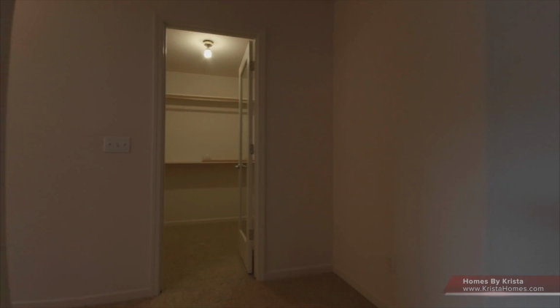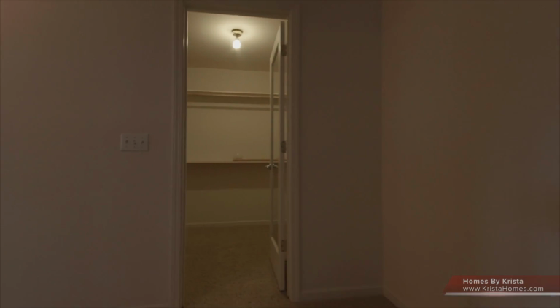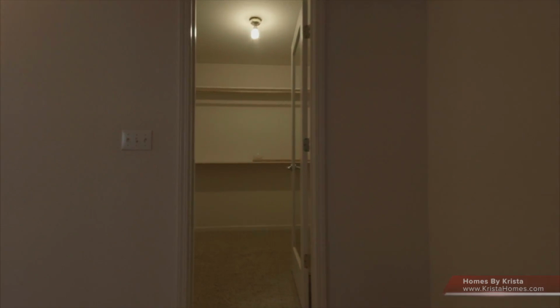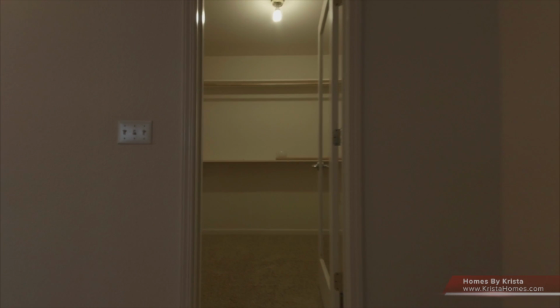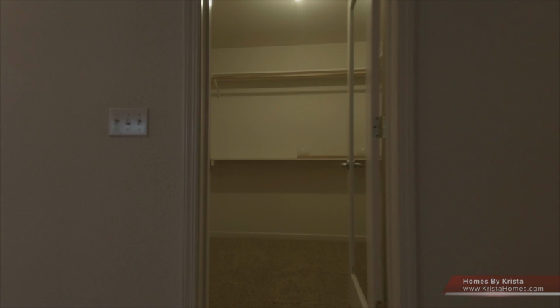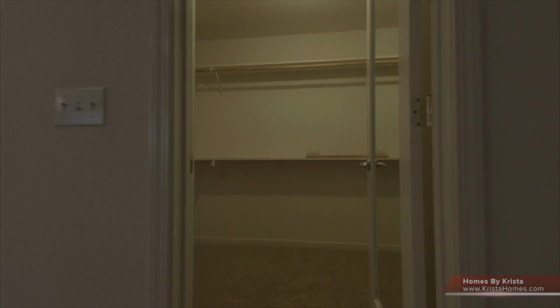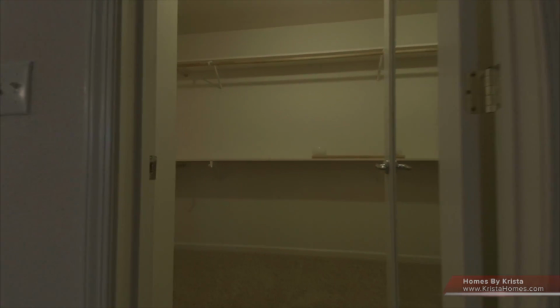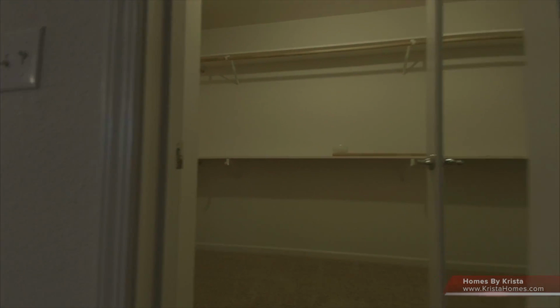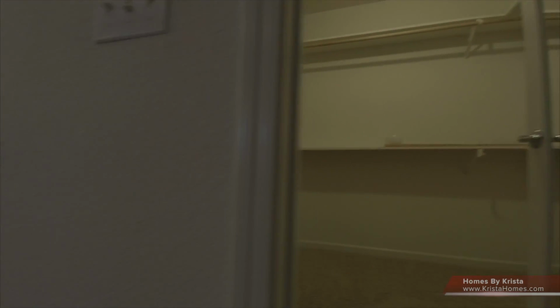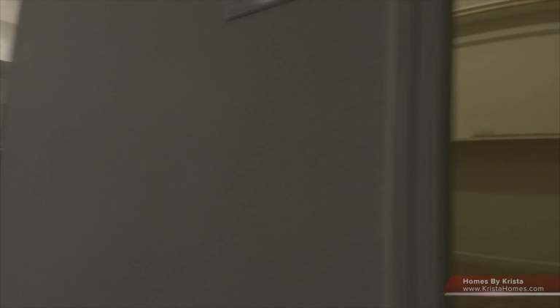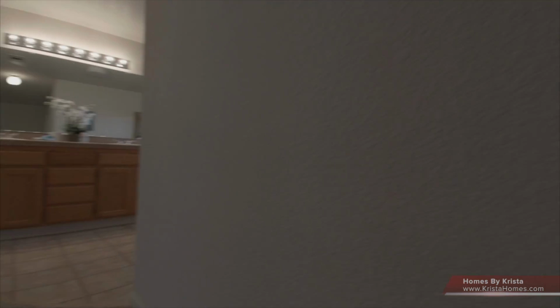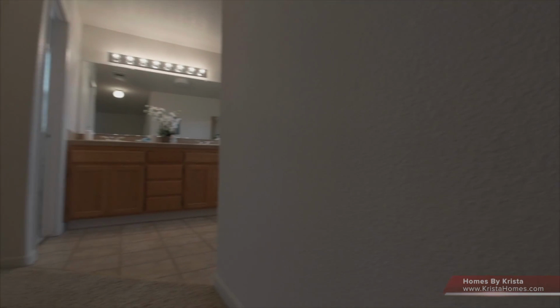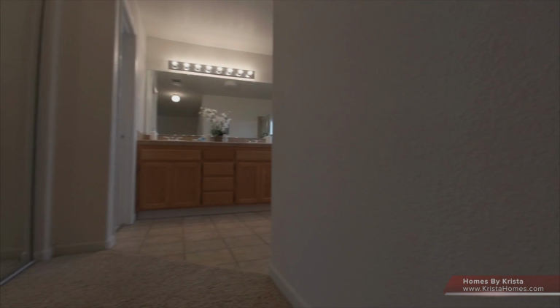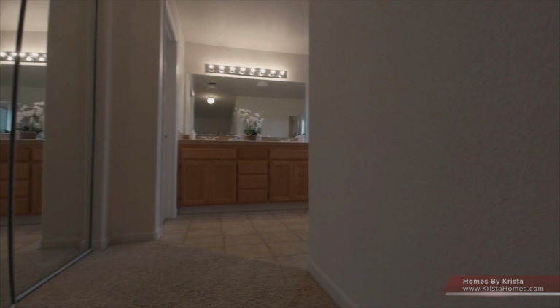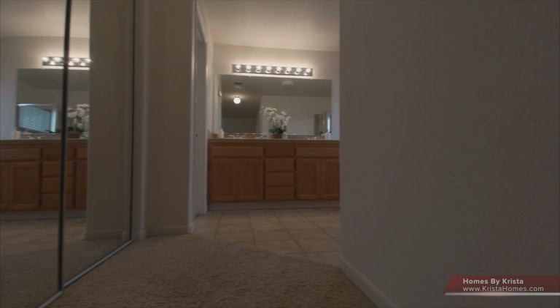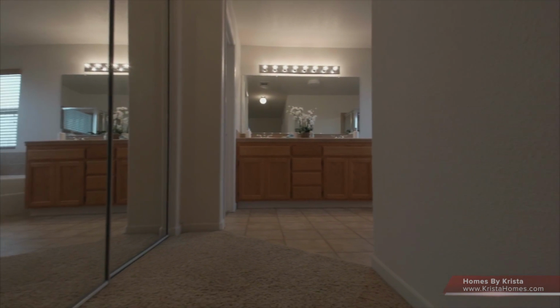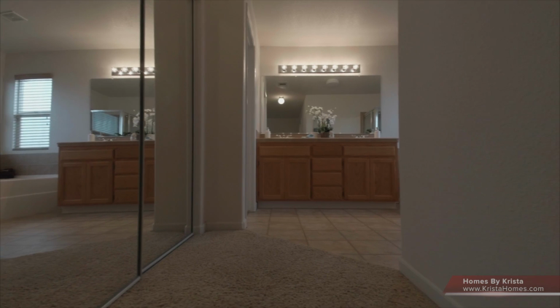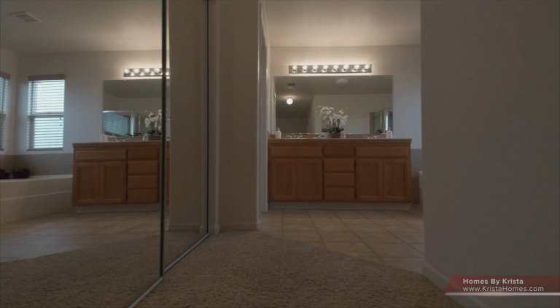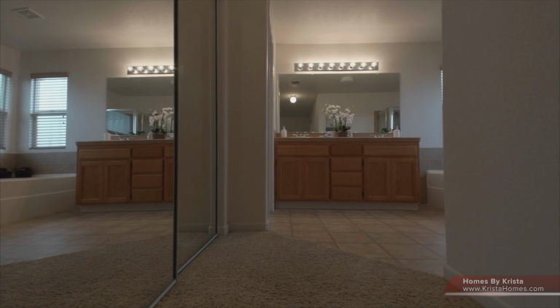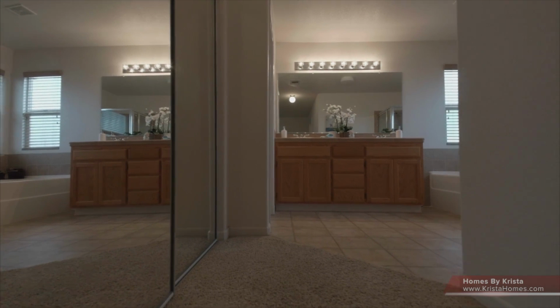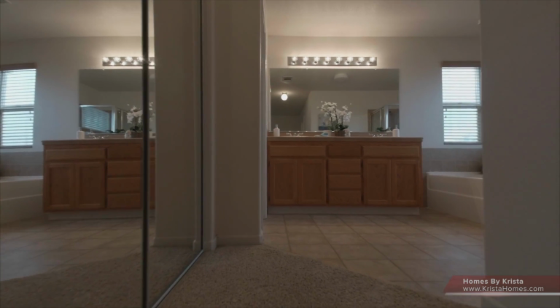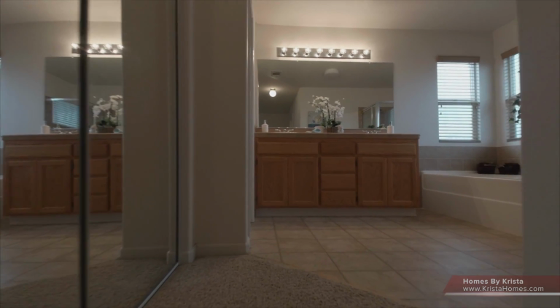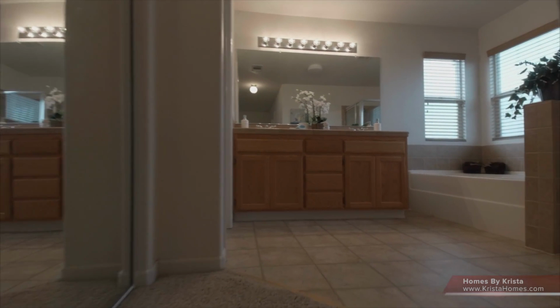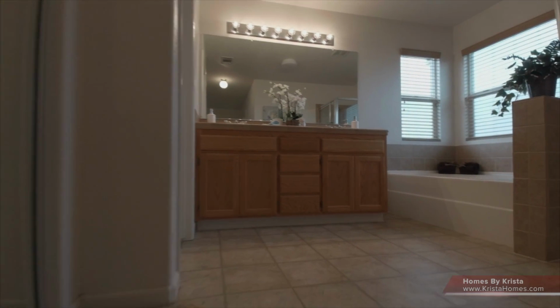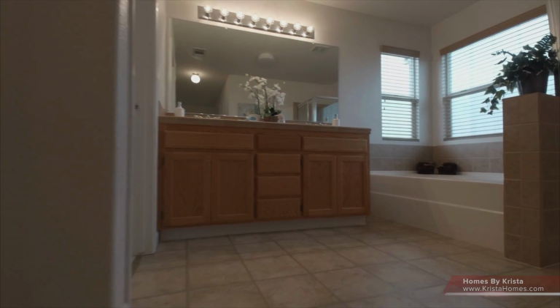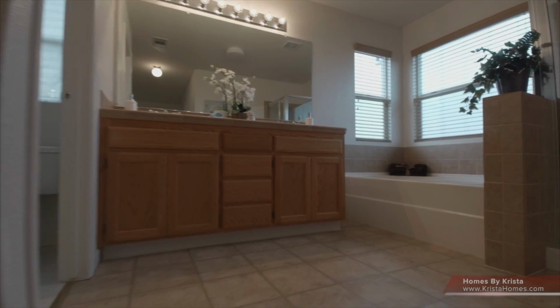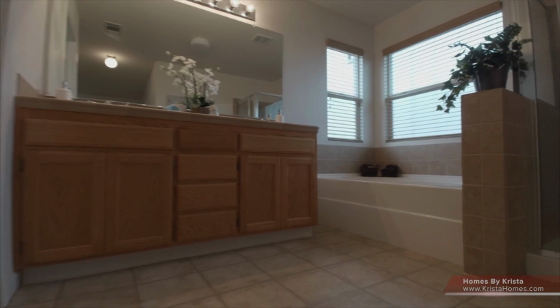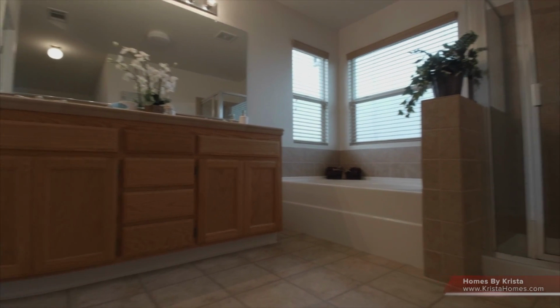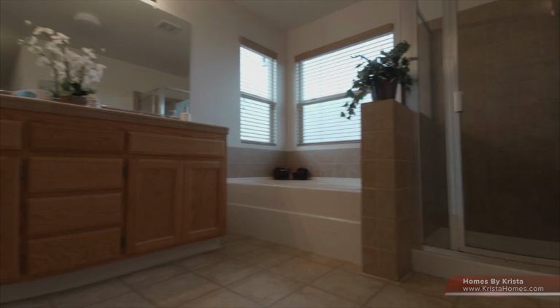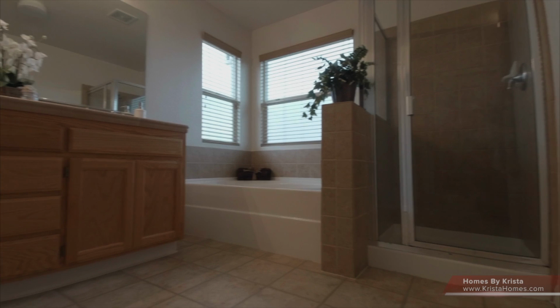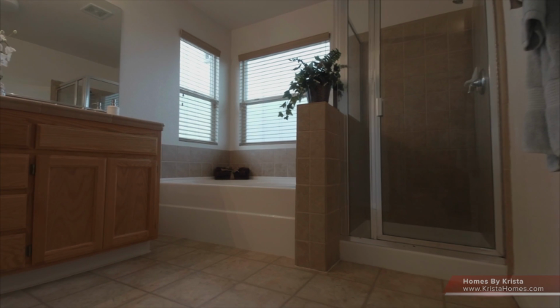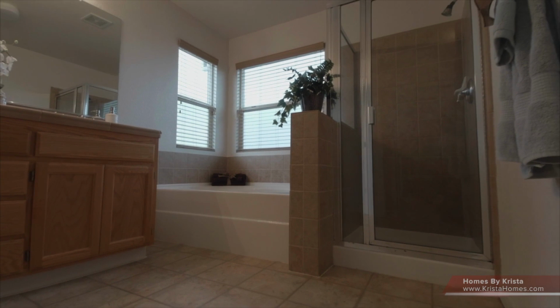We've got a nice walk-in closet — his and hers, one on both sides — as well as tile countertops and a nice, clean bathroom with views of the hills.